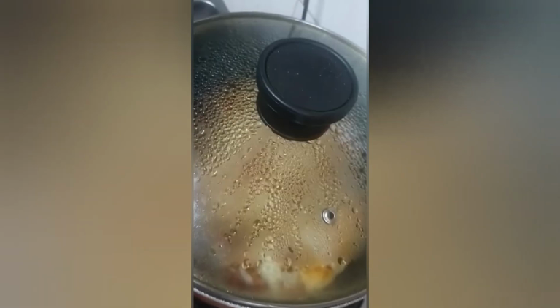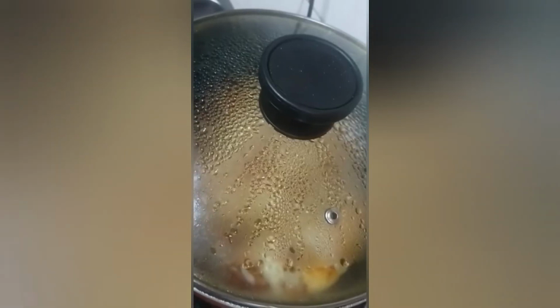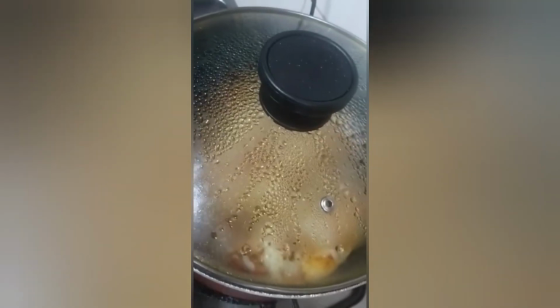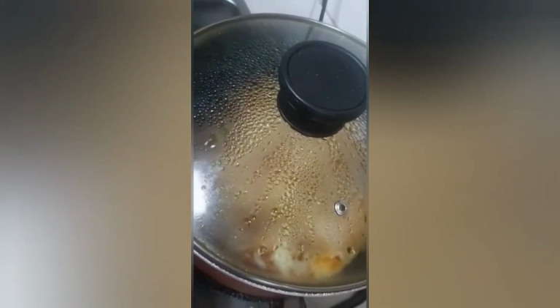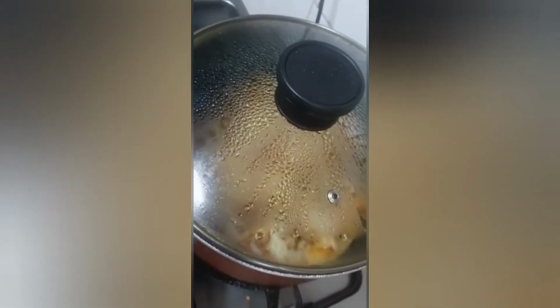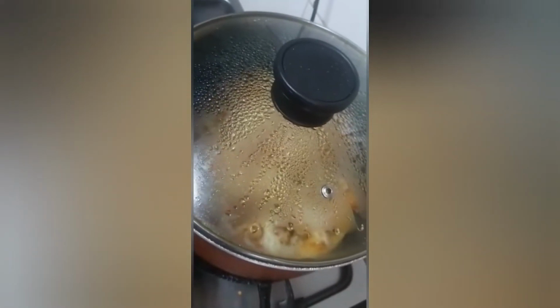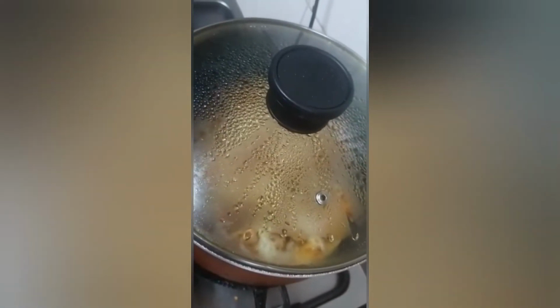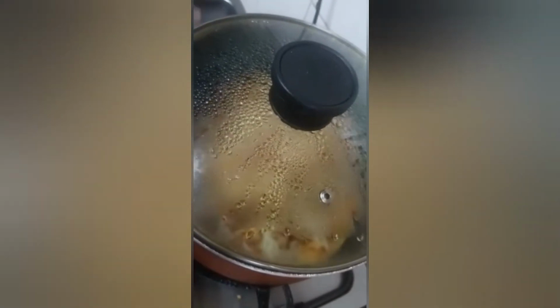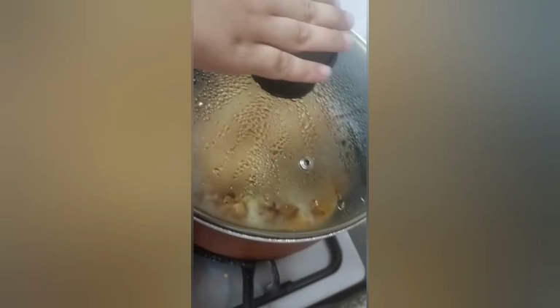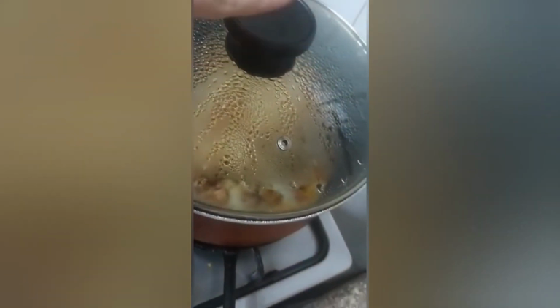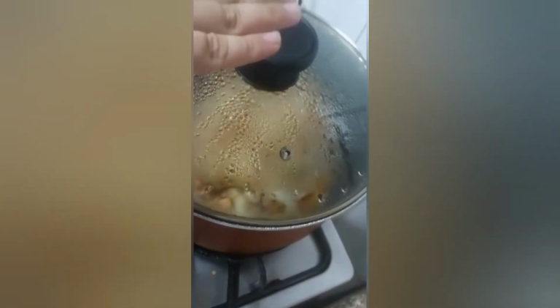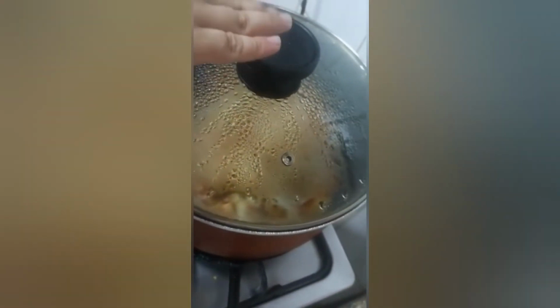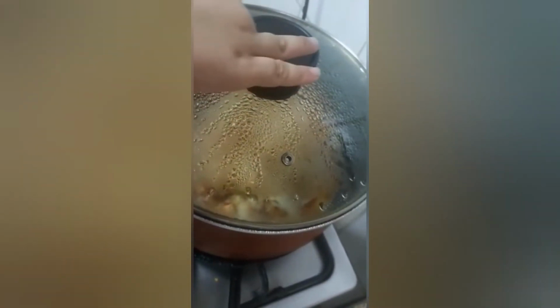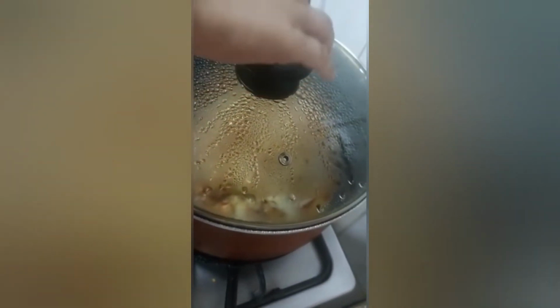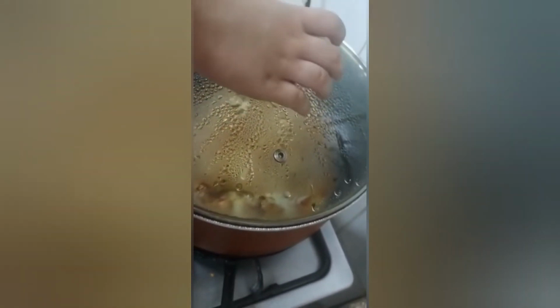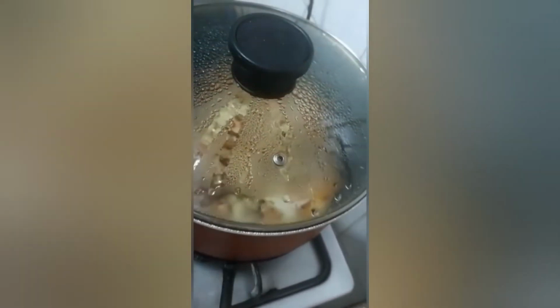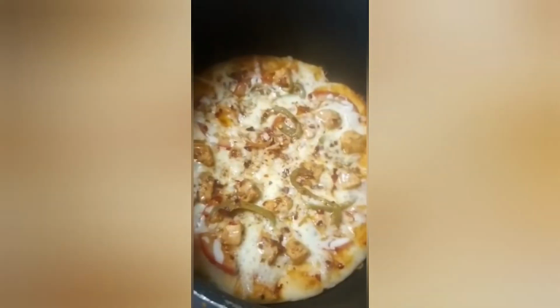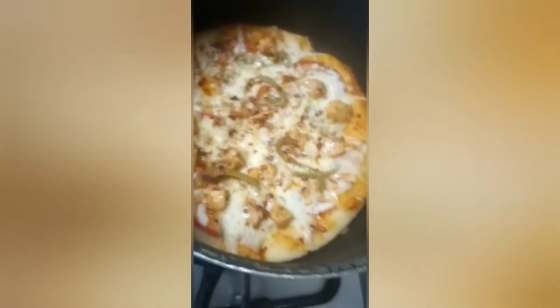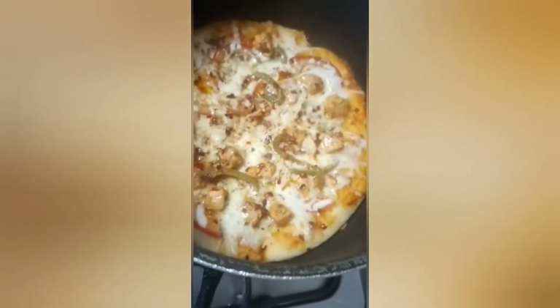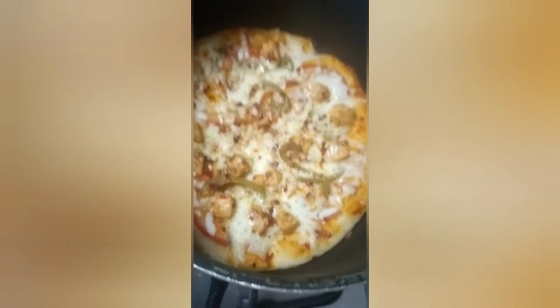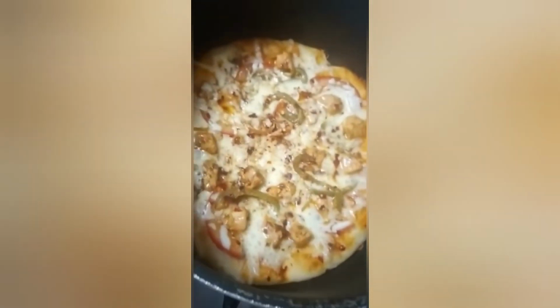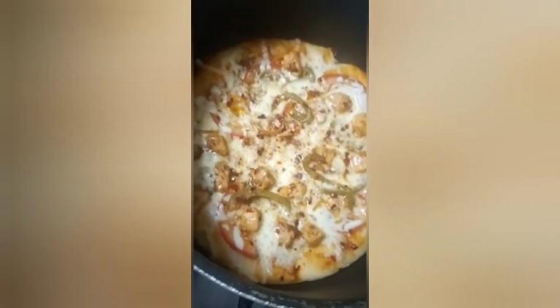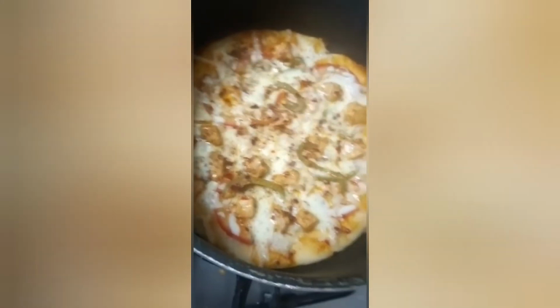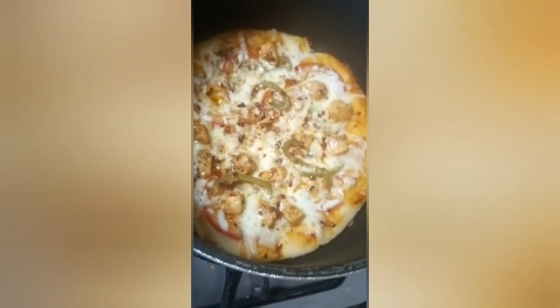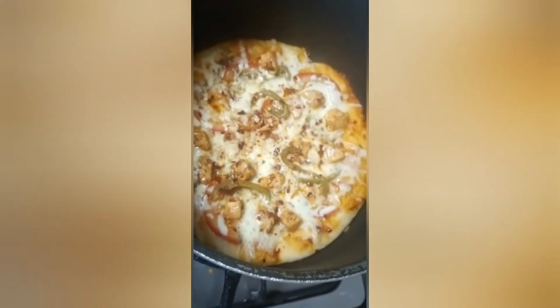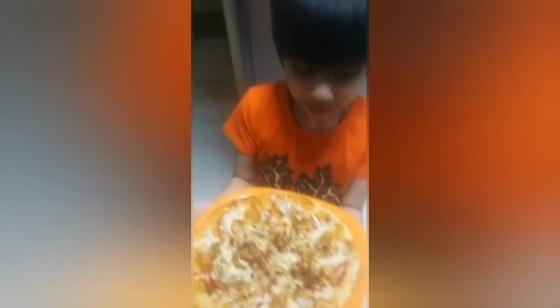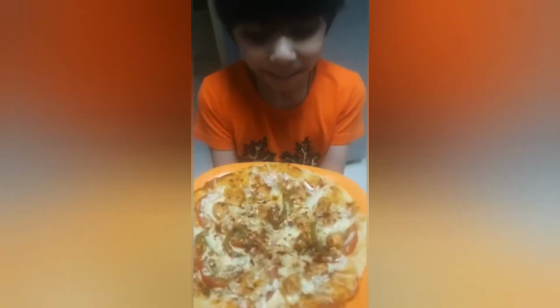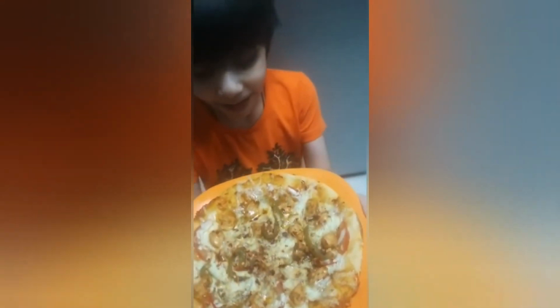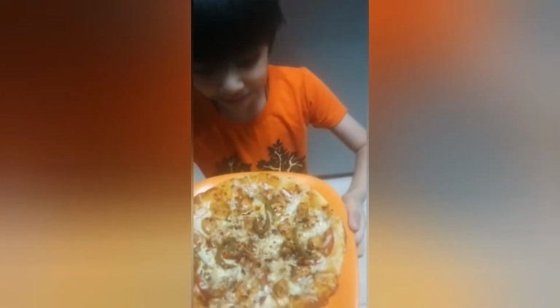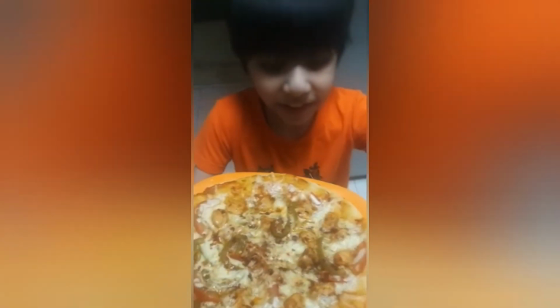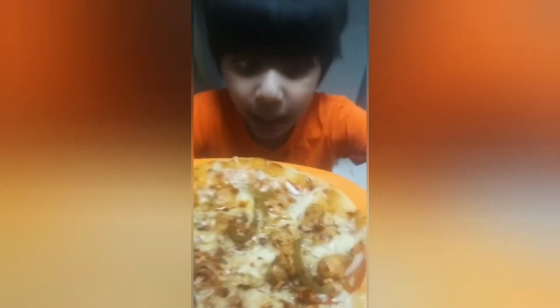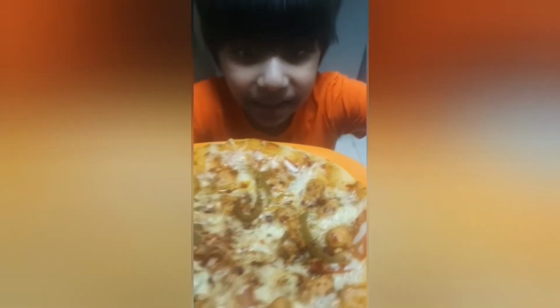Let's check if the pizza is ready or not. Okay, the pizza is ready! Come guys, let's eat the pizza!